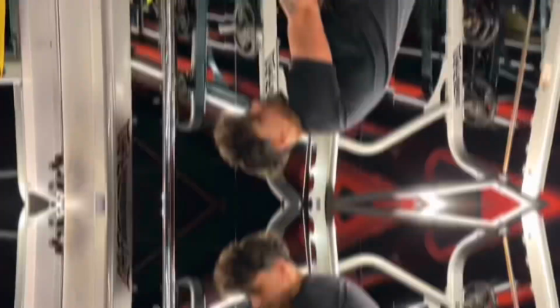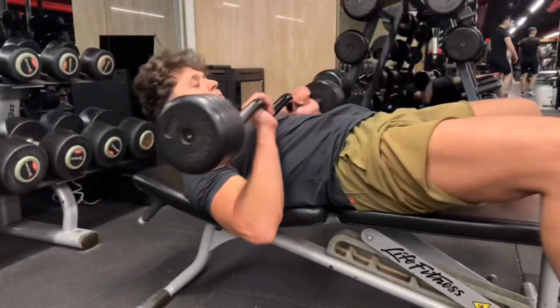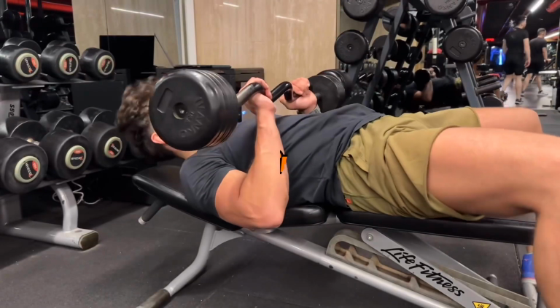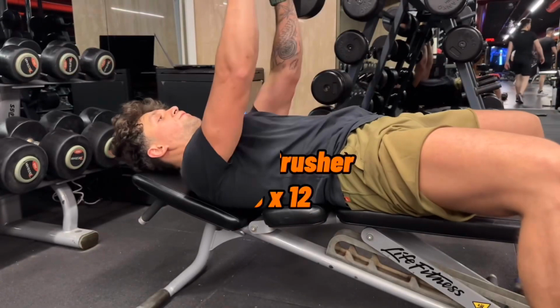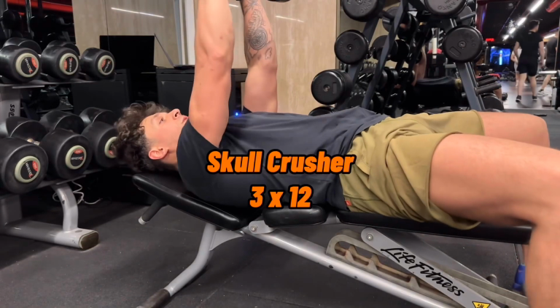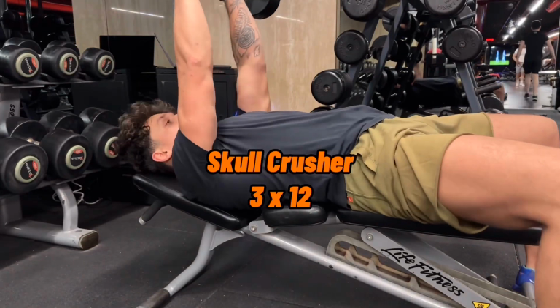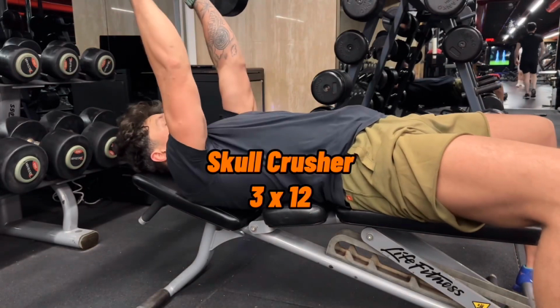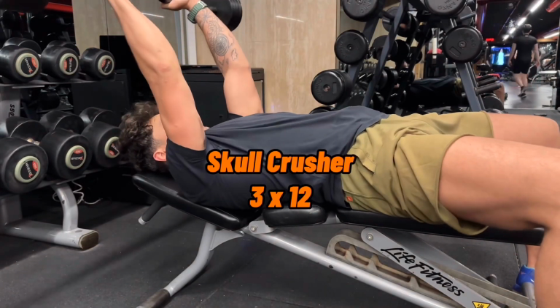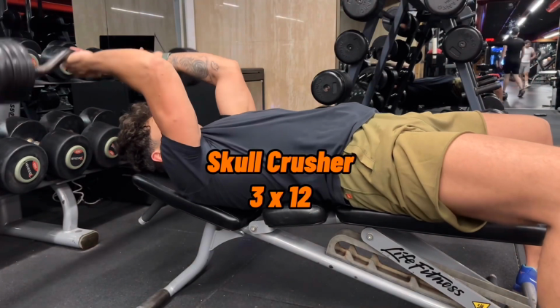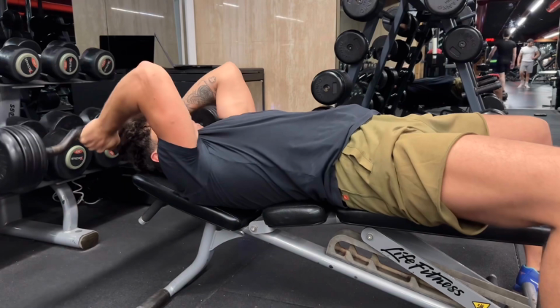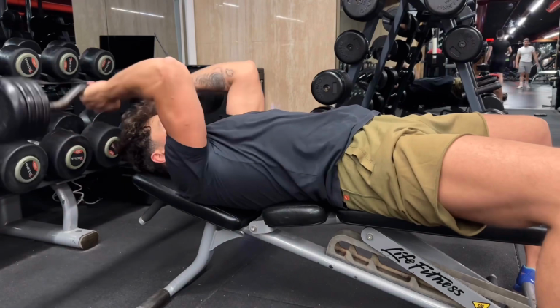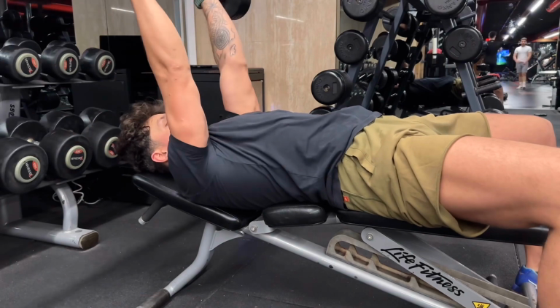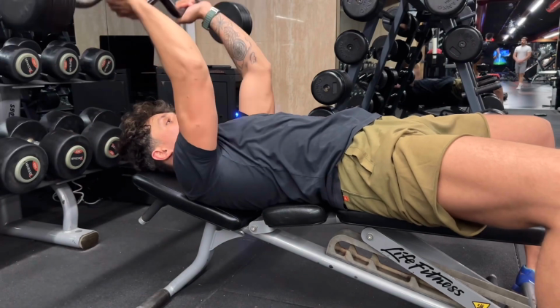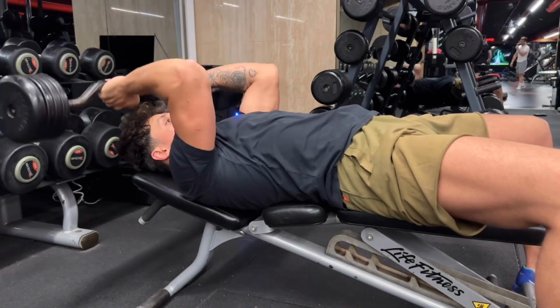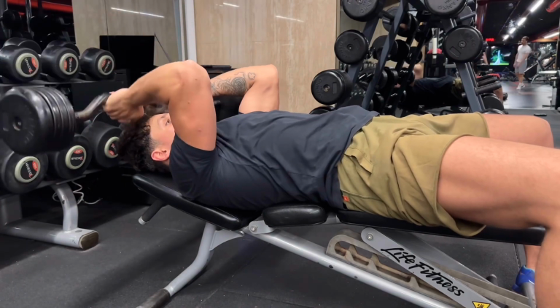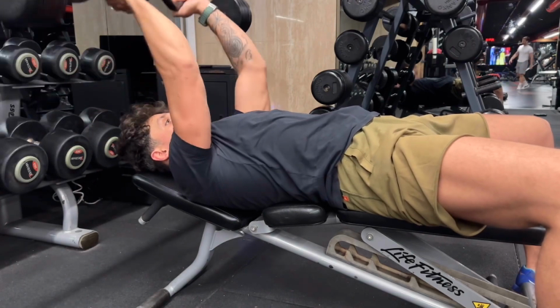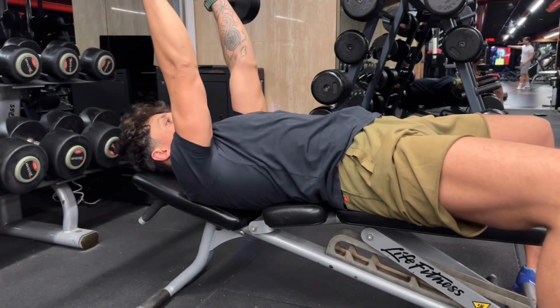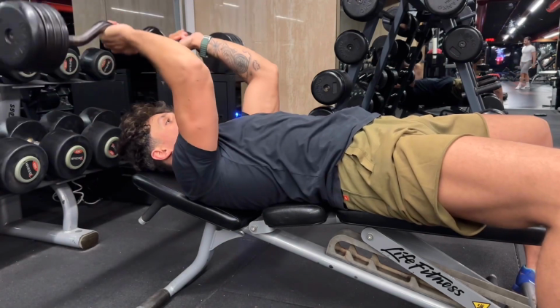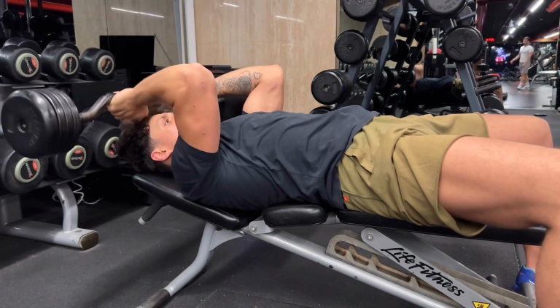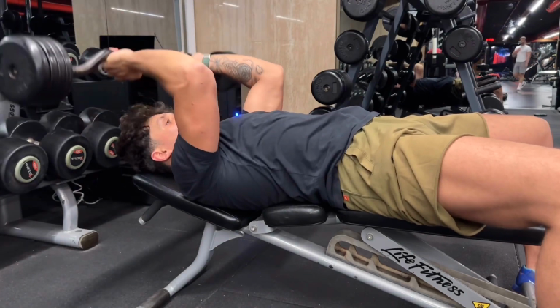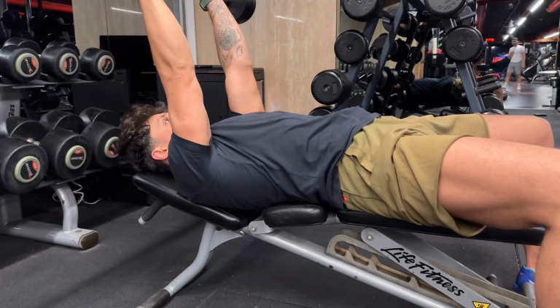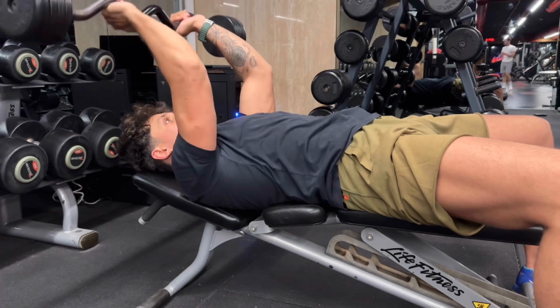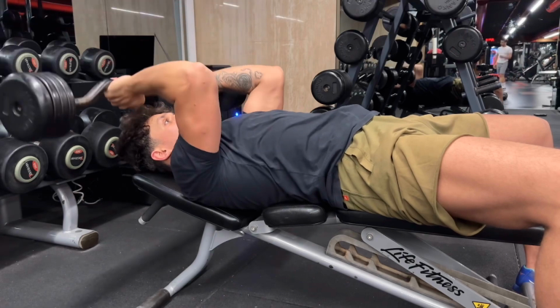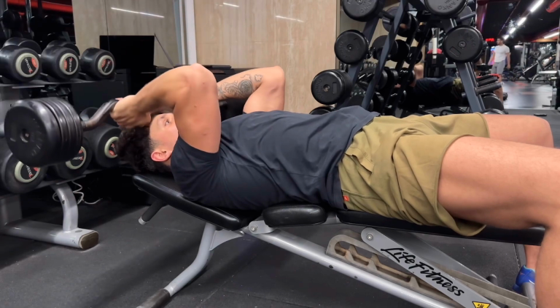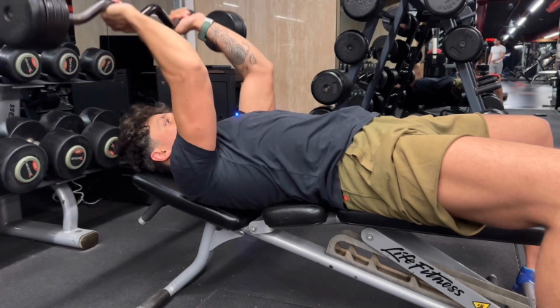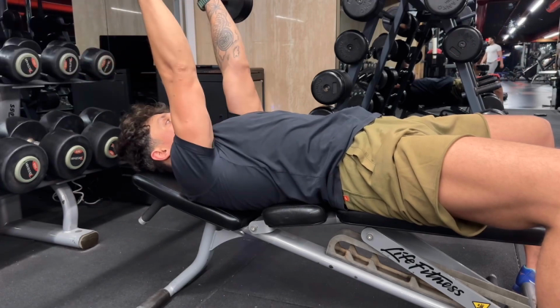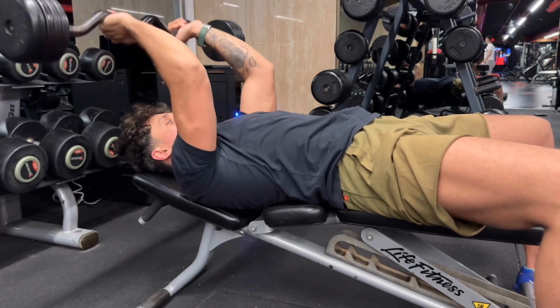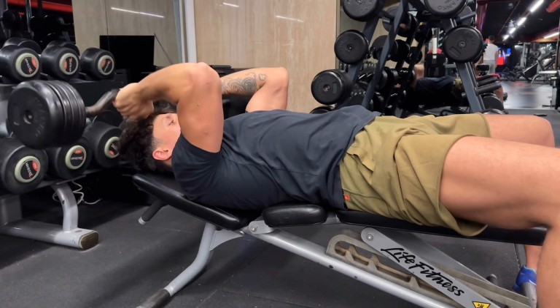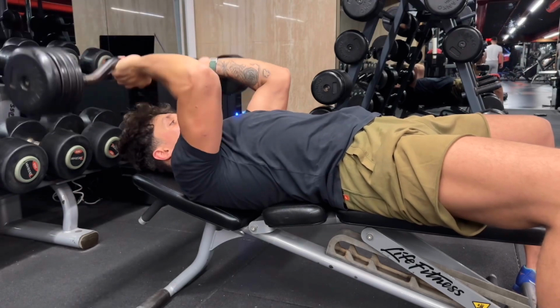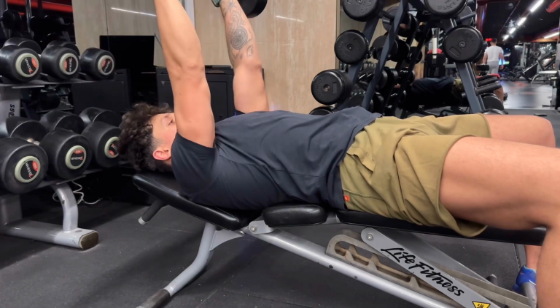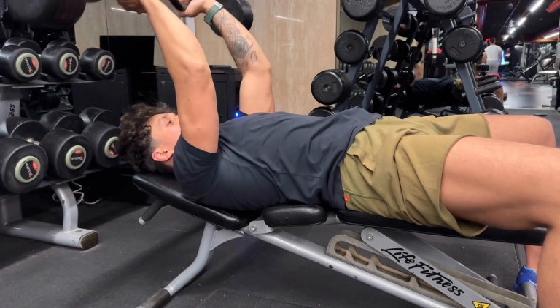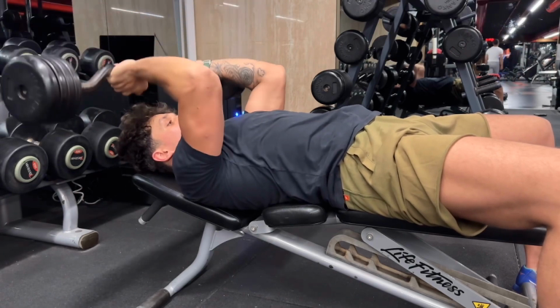Next movement gonna be skull crusher. As you can see, for this workout you have to choose heavy weight again, but I felt a little pain on my elbow. That's why I chose lightweight for my triceps.